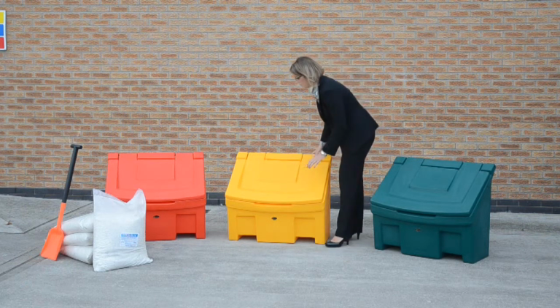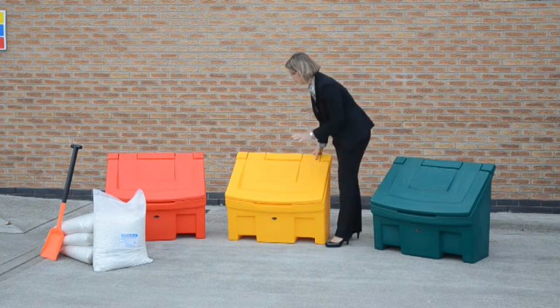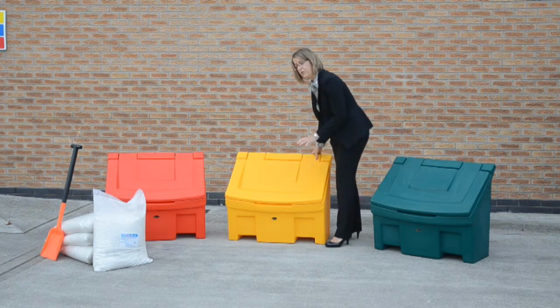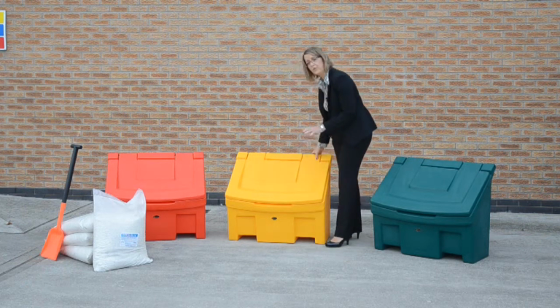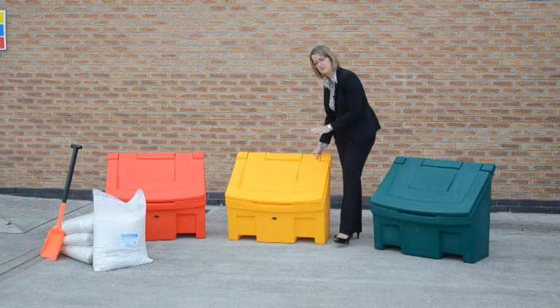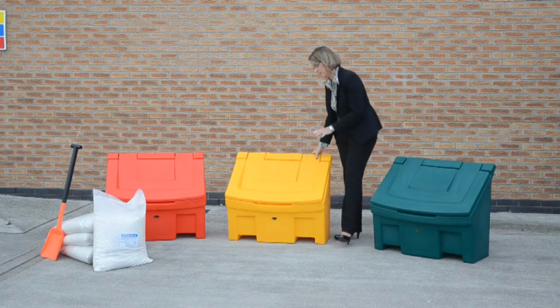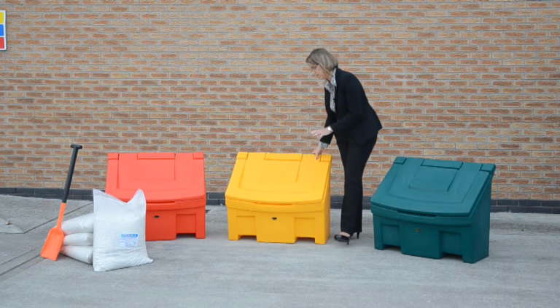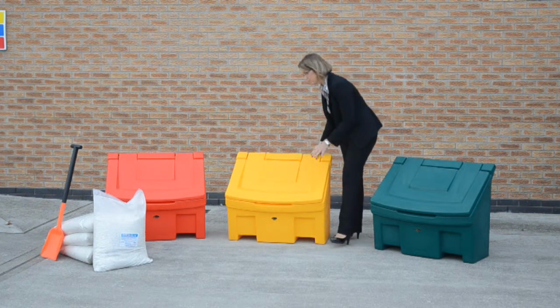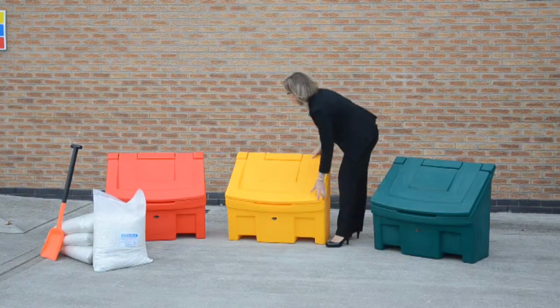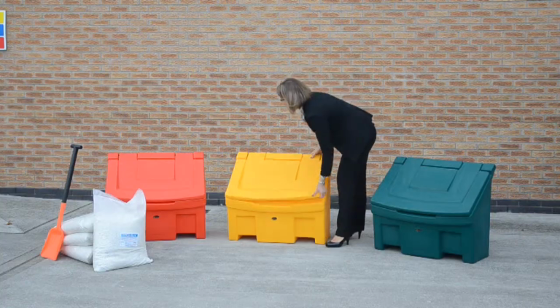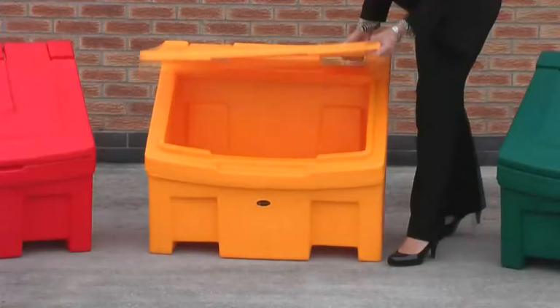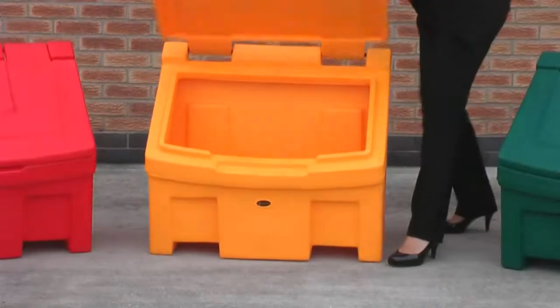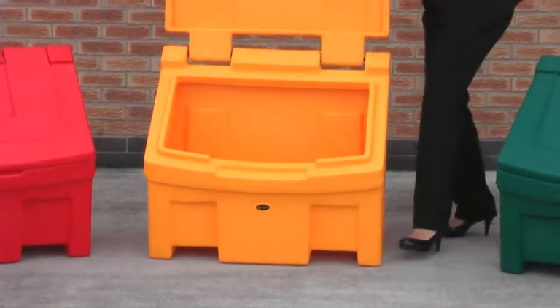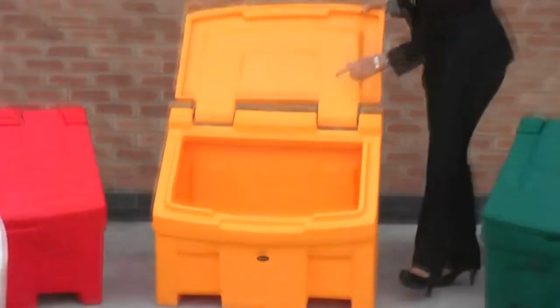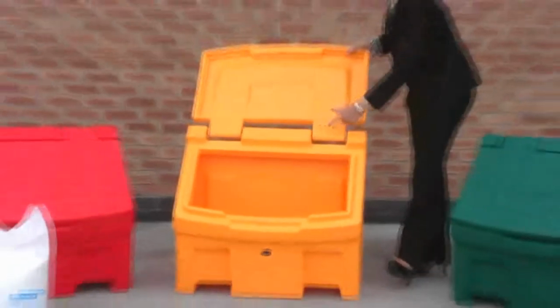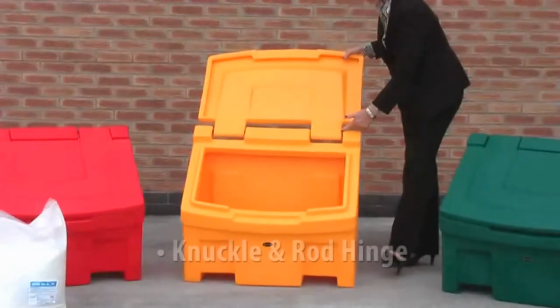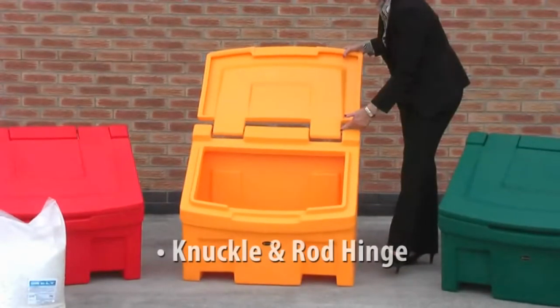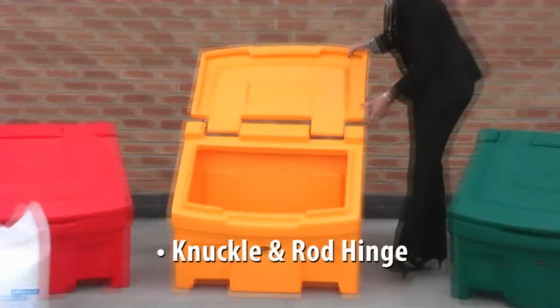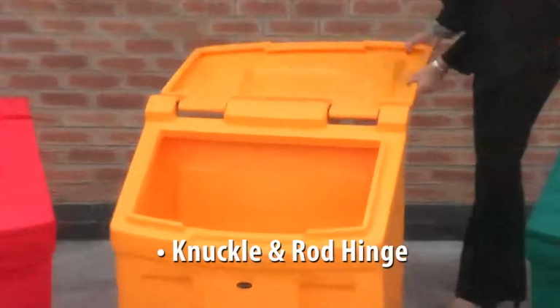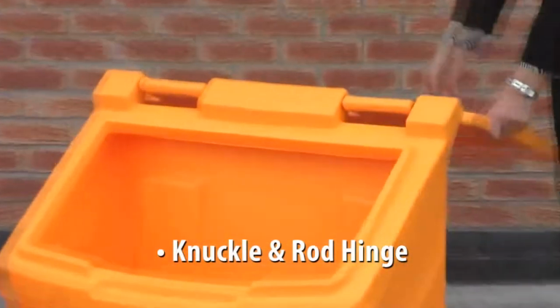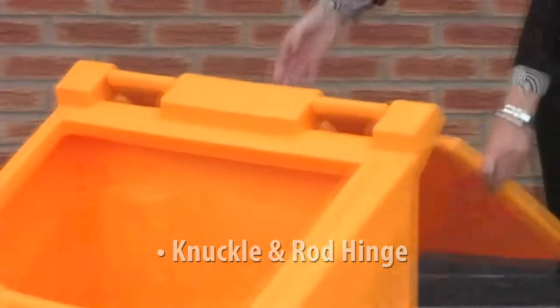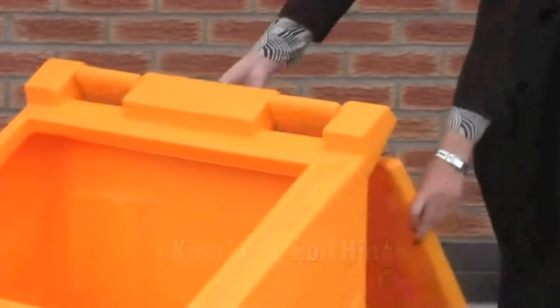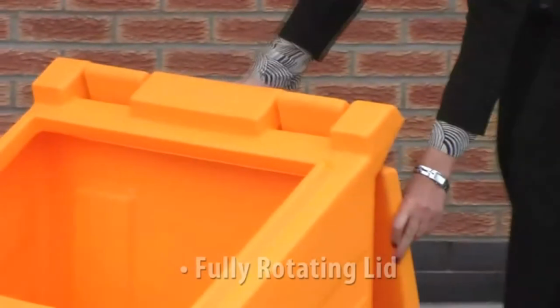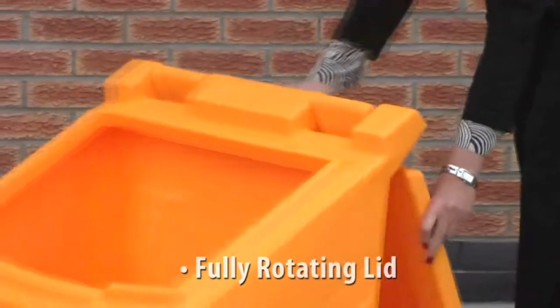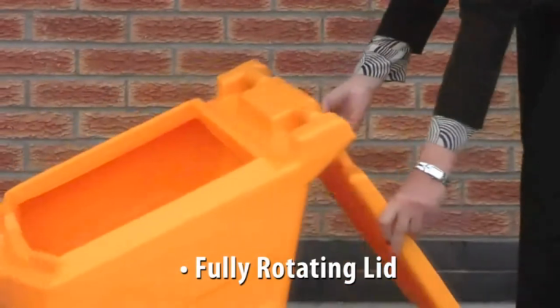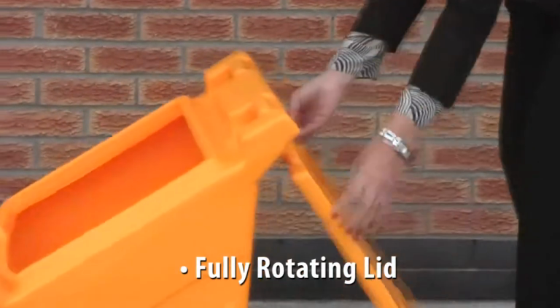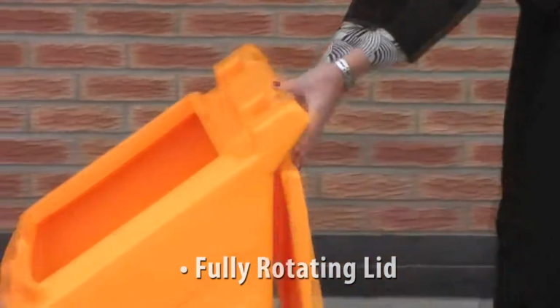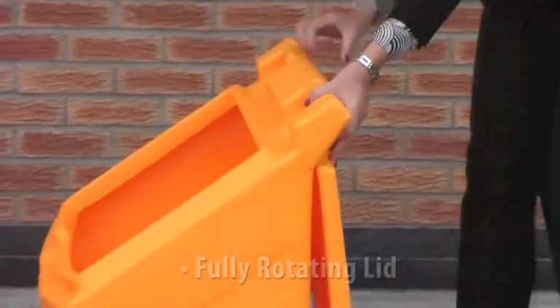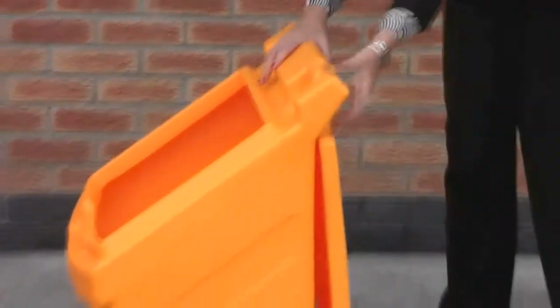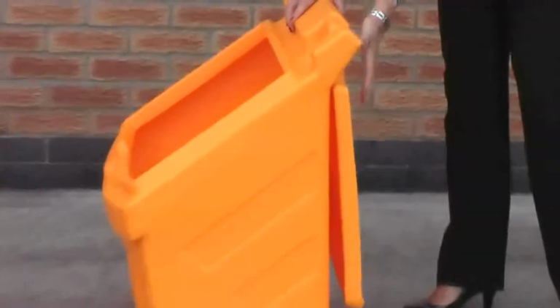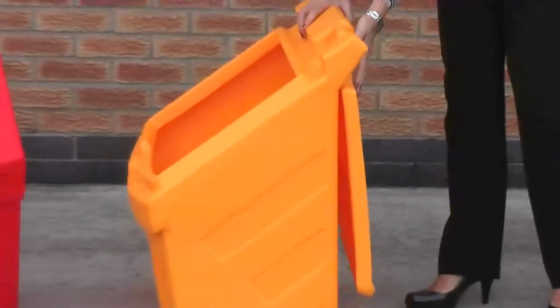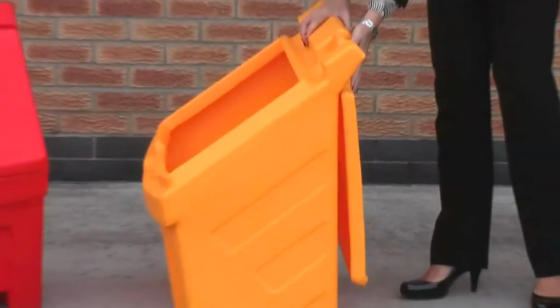I'm just going to run through a few features on the bin with you now. If I open the lid you can see it has a knuckle and rod hinge. It also has a fully rotating lid which sits nice and flush.